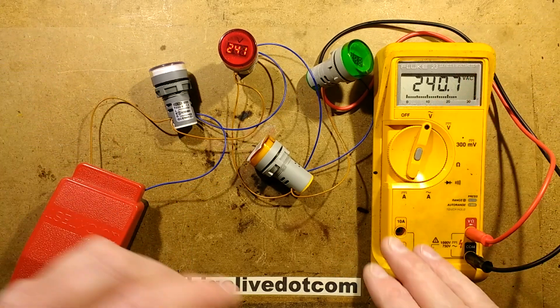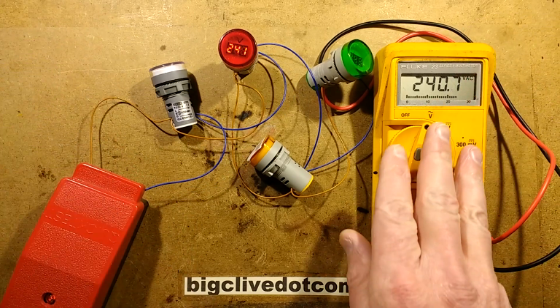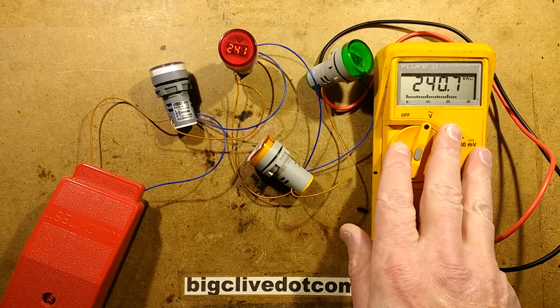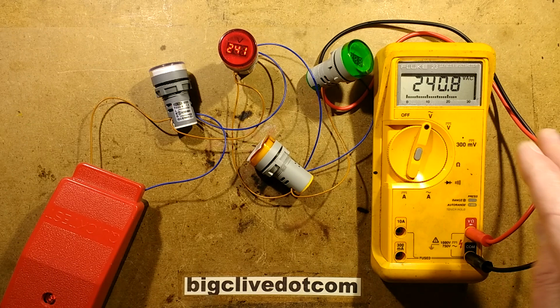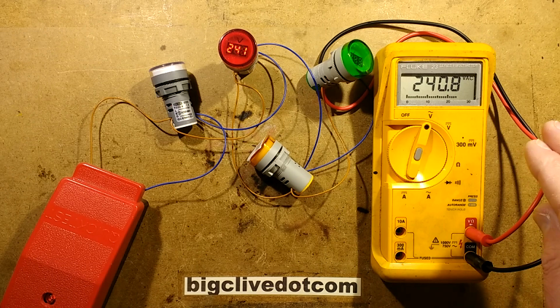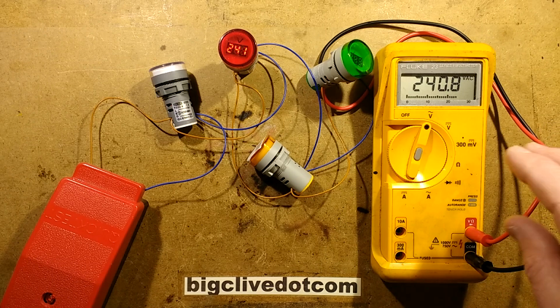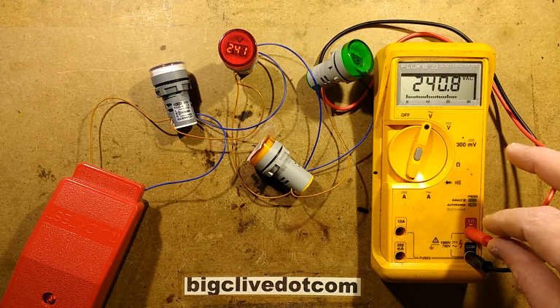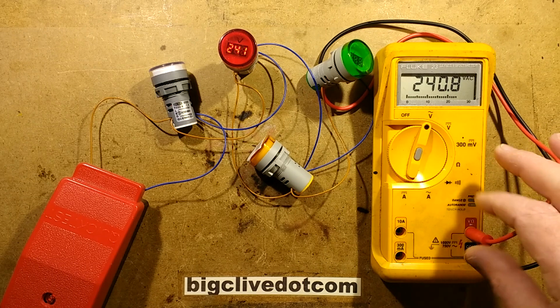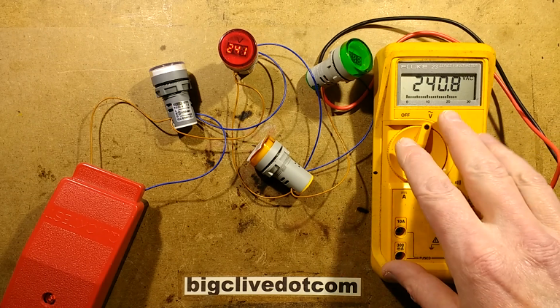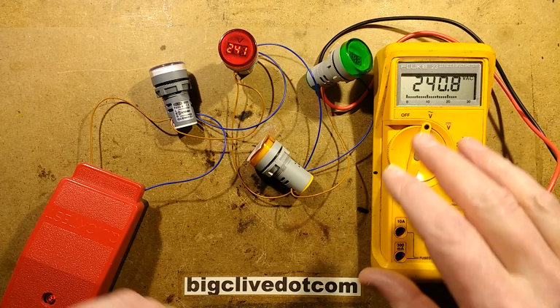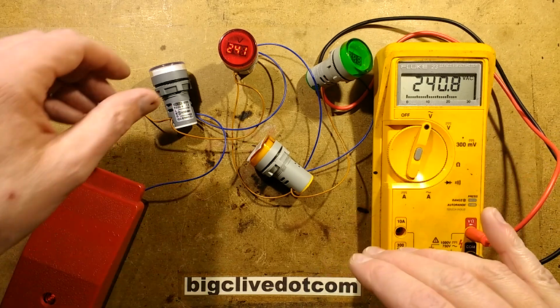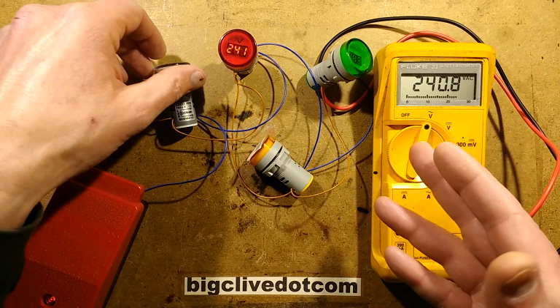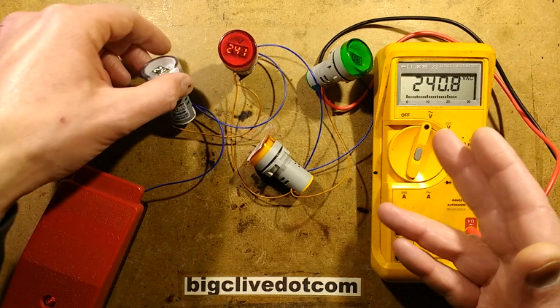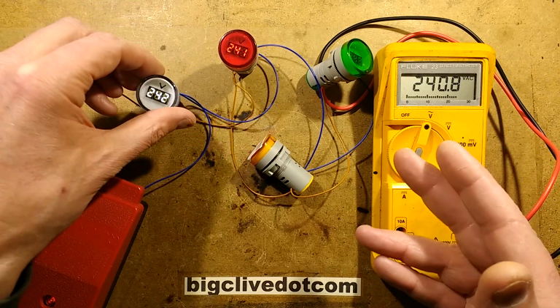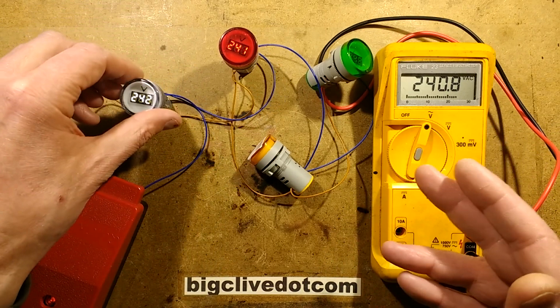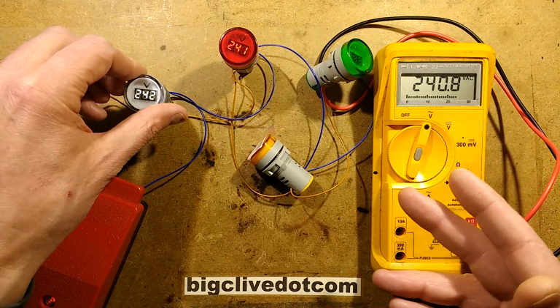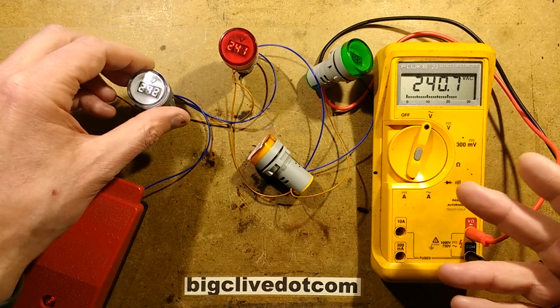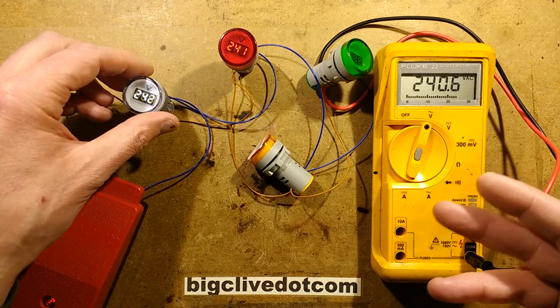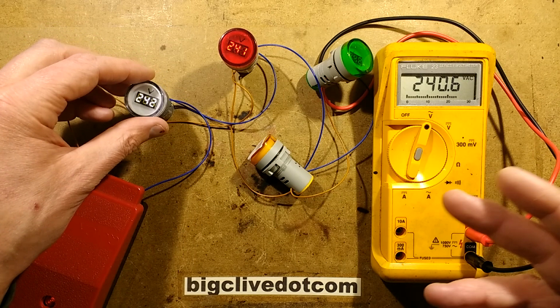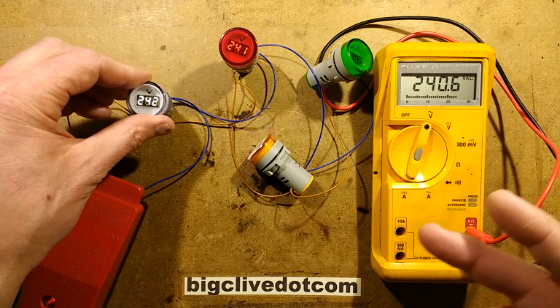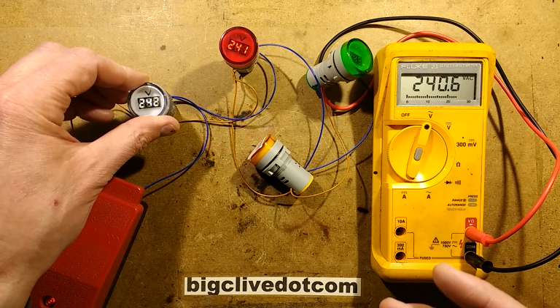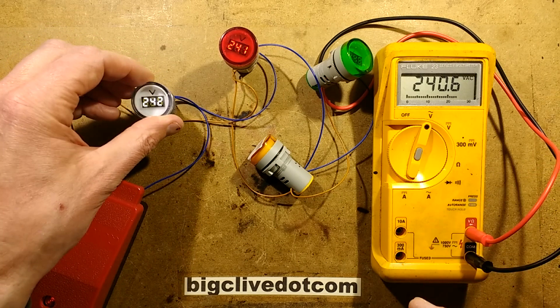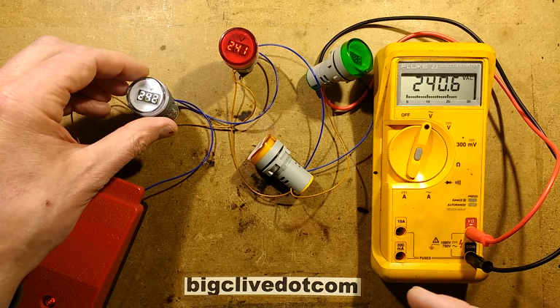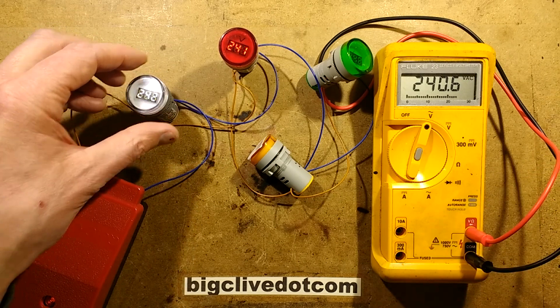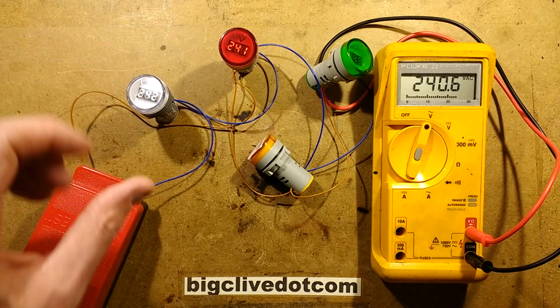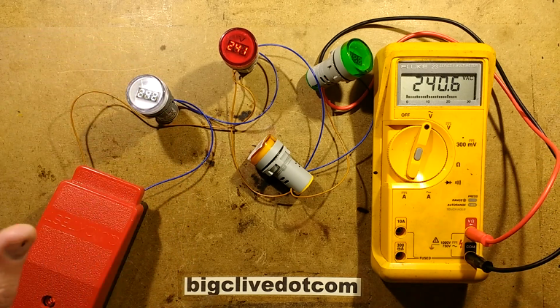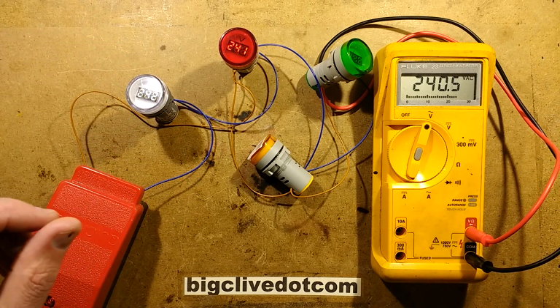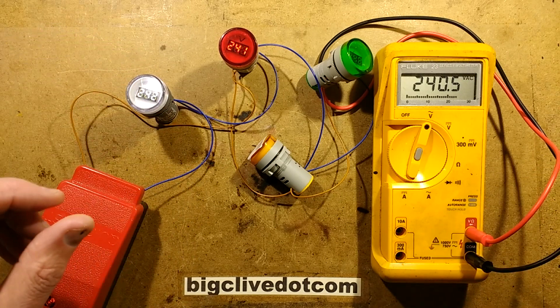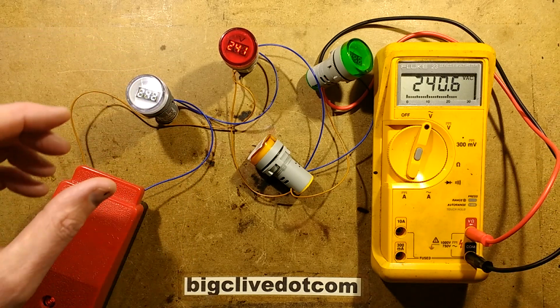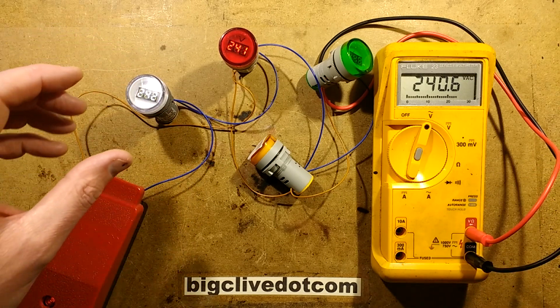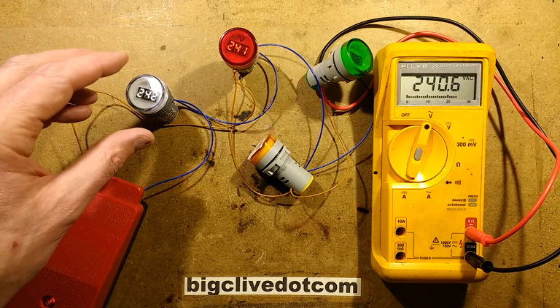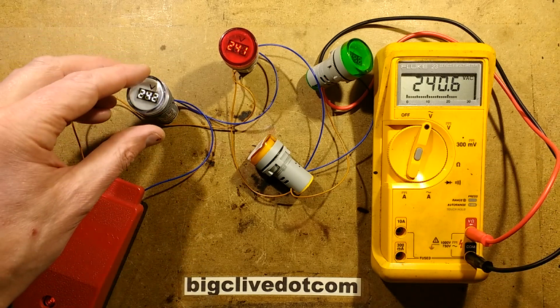I've brought the Fluke meter in here because people tend to look on the Fluke as the guru's meter. This is a proper traditional American-made Fluke, and I thought I'd use it as the voltage standard here because it has that reputation. It's bigger, it's bolder, it's rougher, it's tougher — in other words, there is no other.